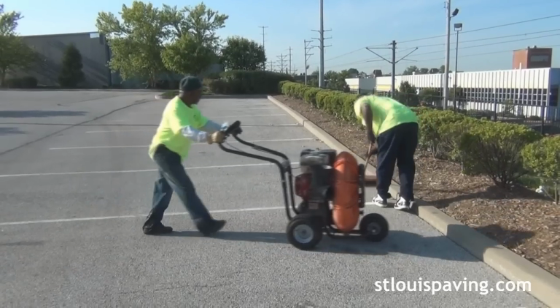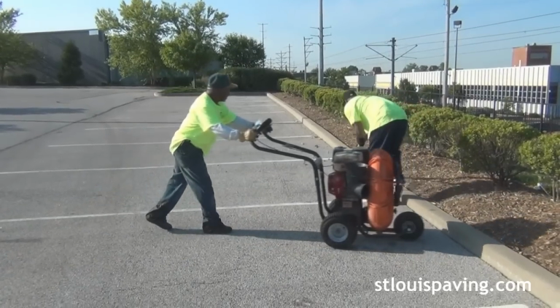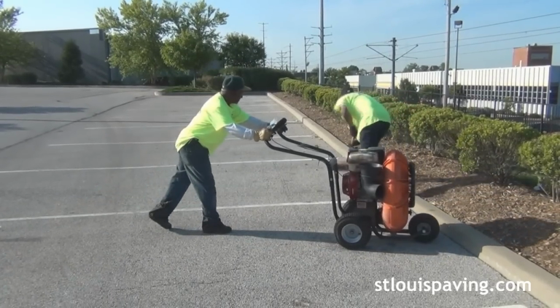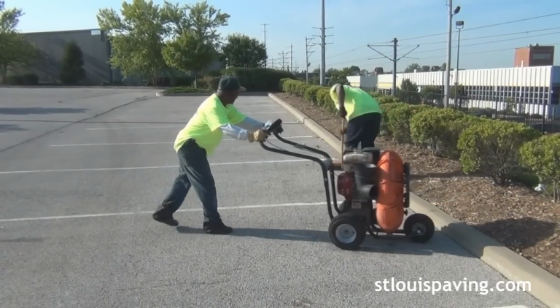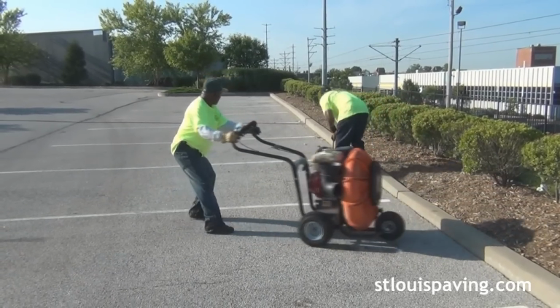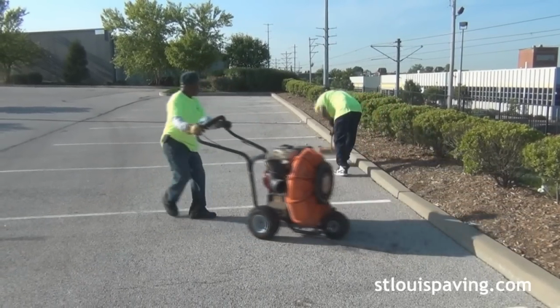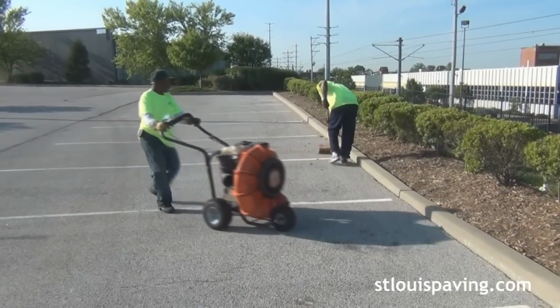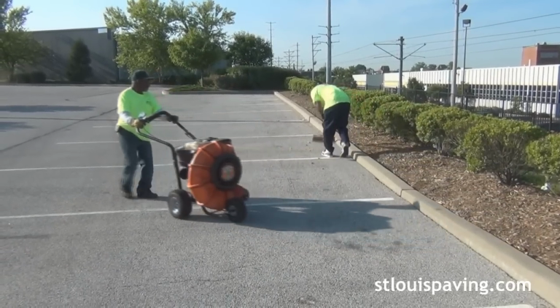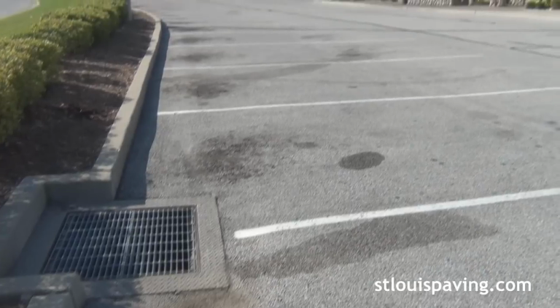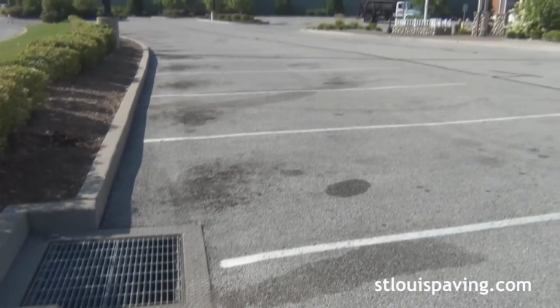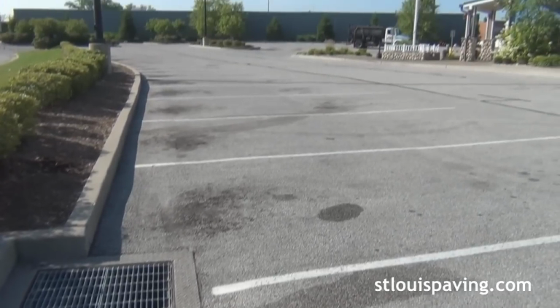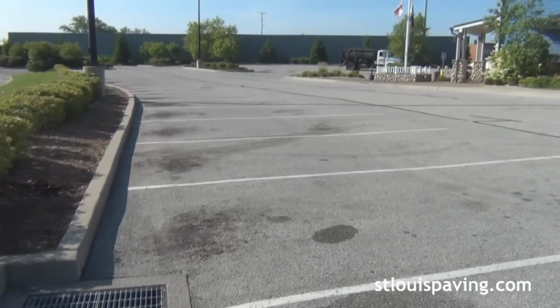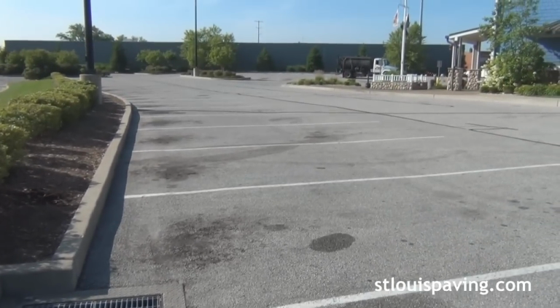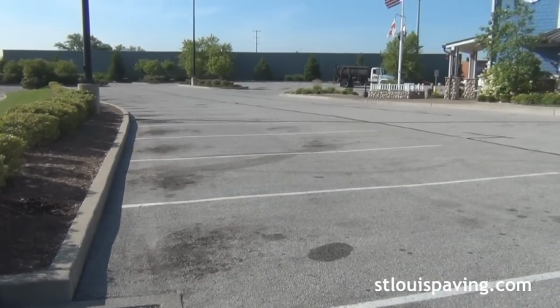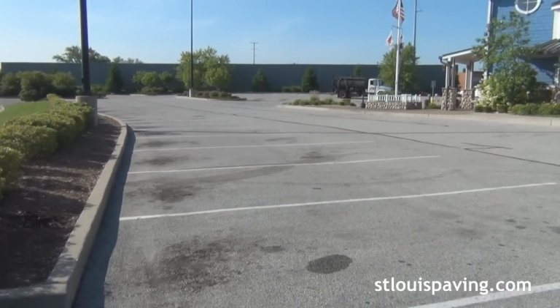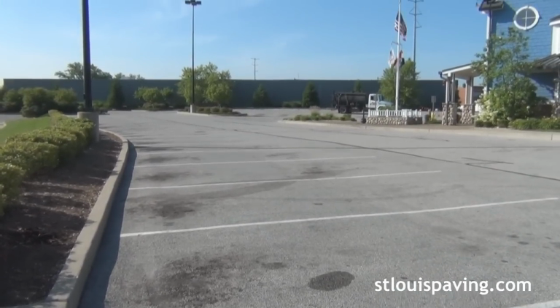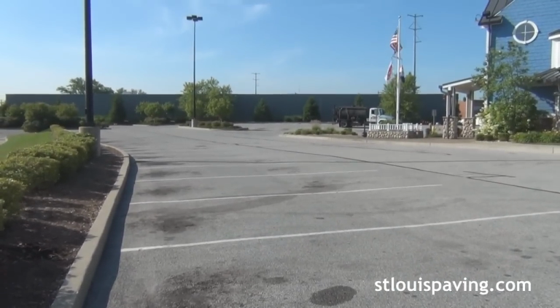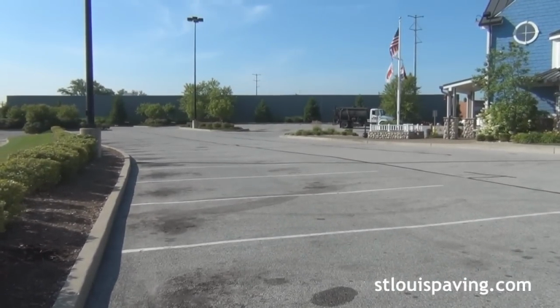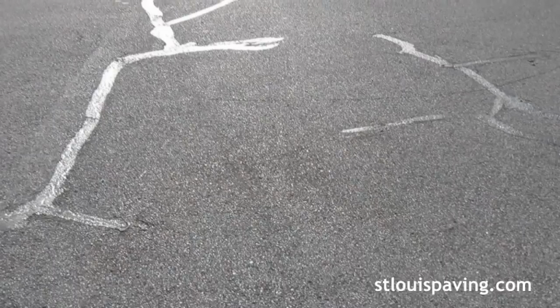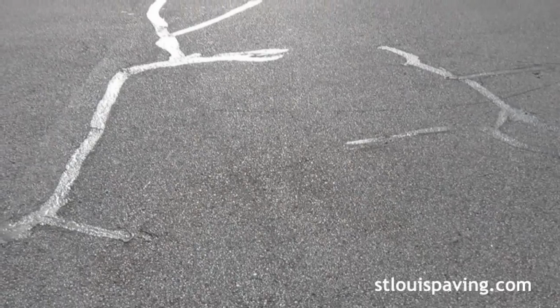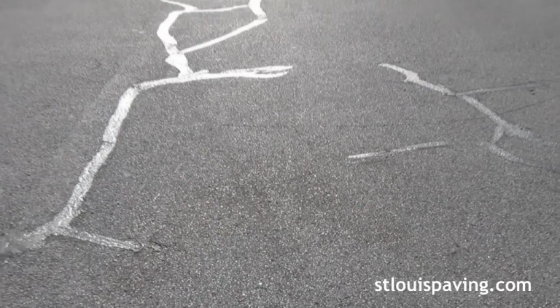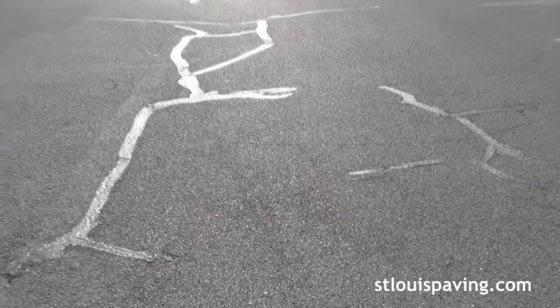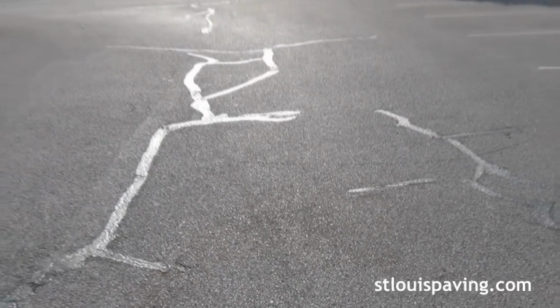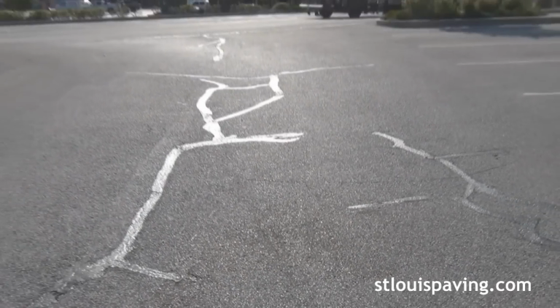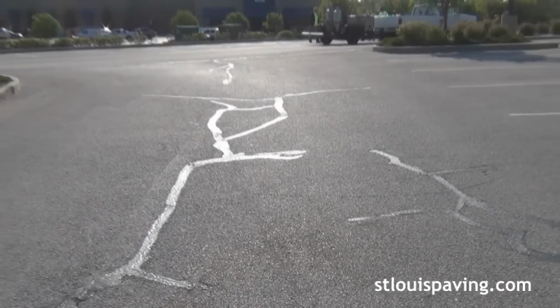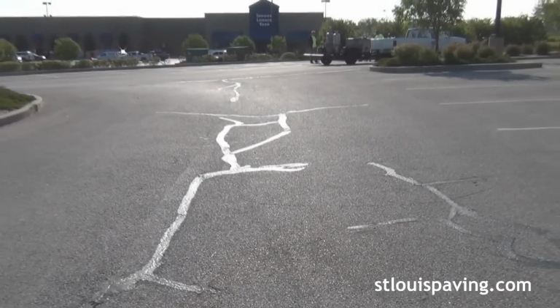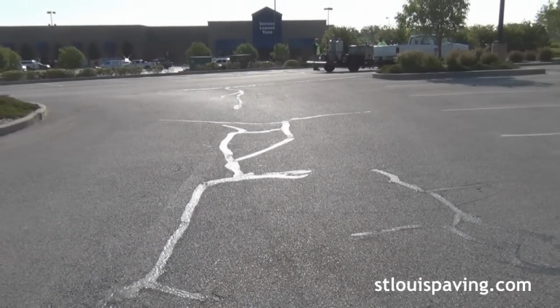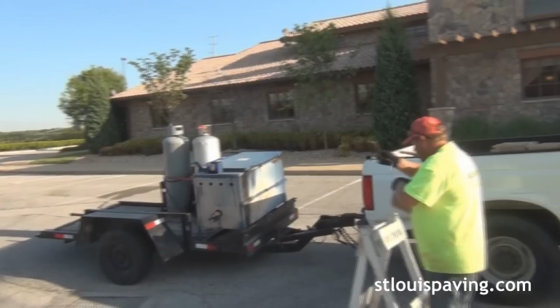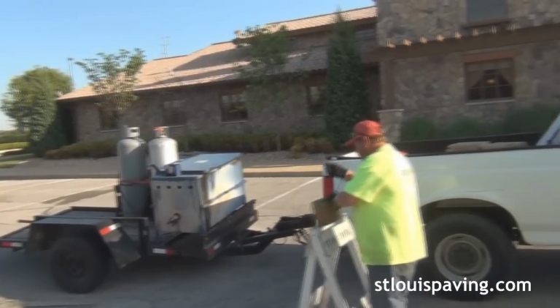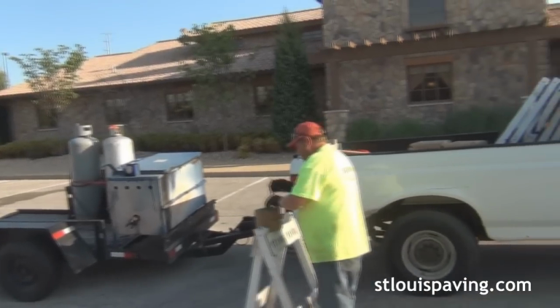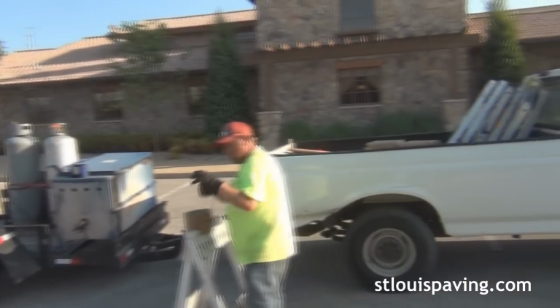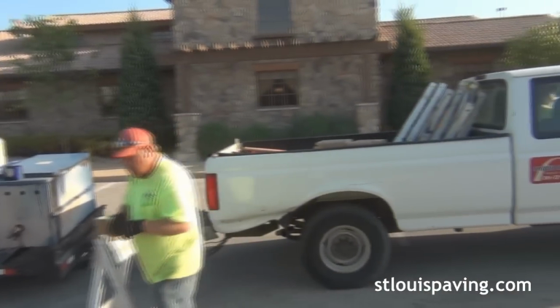Once the lot is as clean as it can be, it is ready to be sealed. However, if the customer wishes to have some crack sealing done, we will seal the cracks before we start sealing the lot.